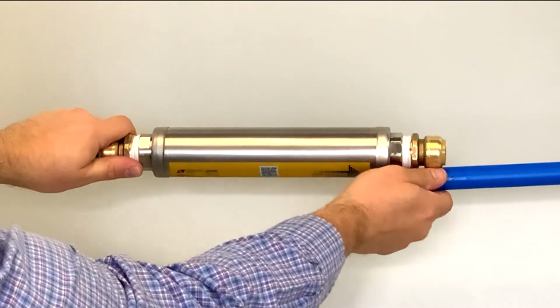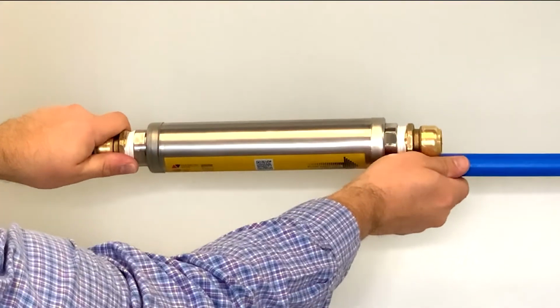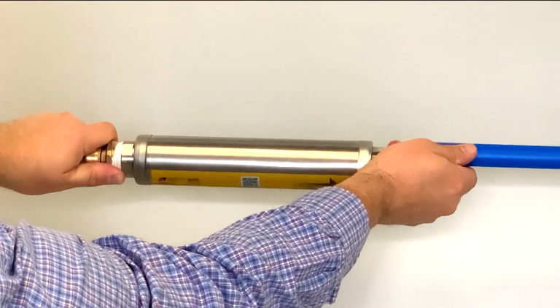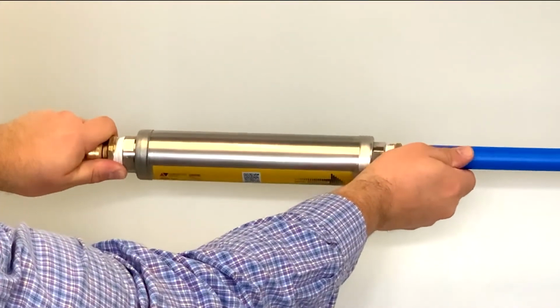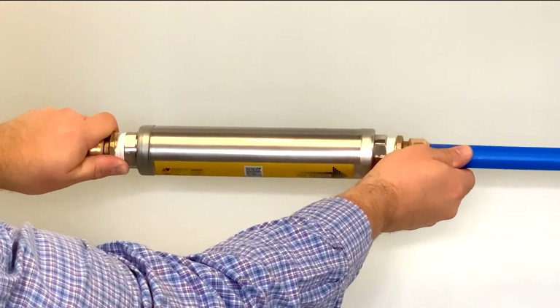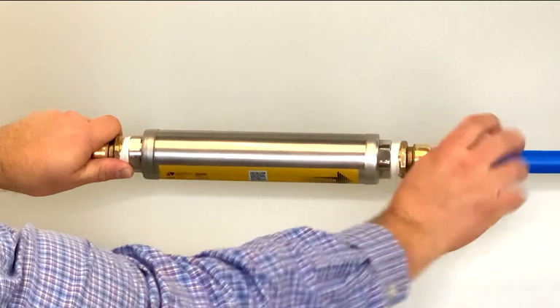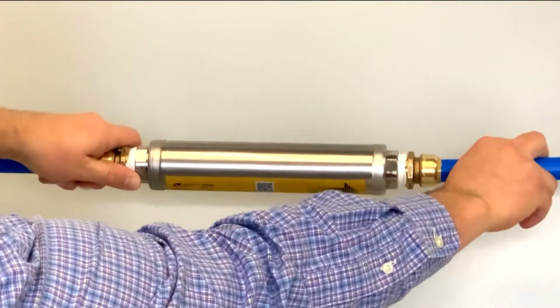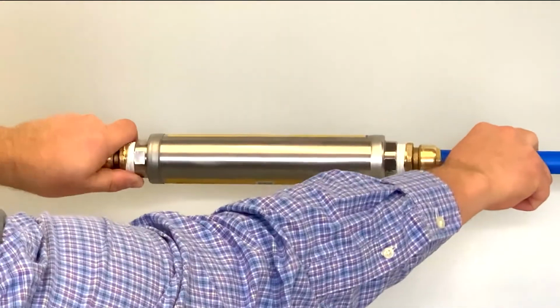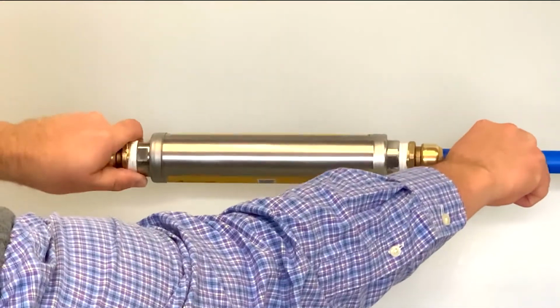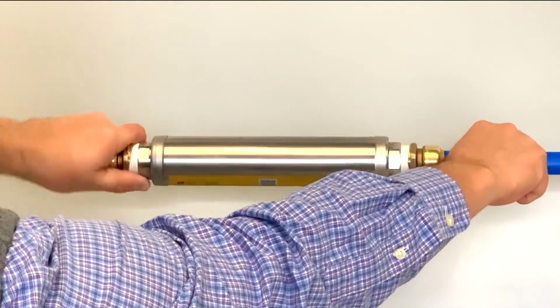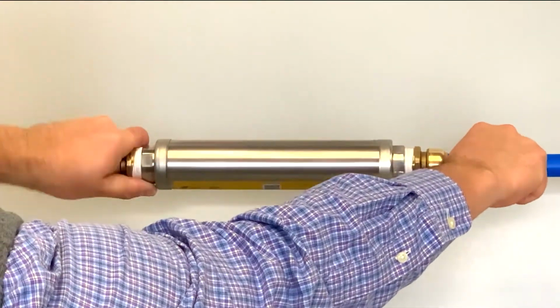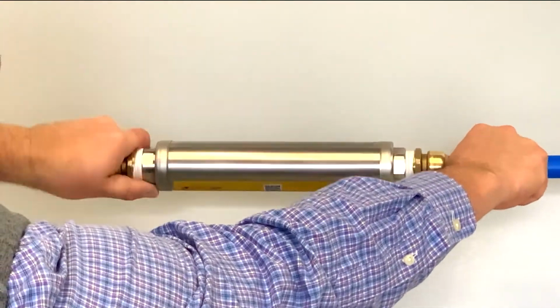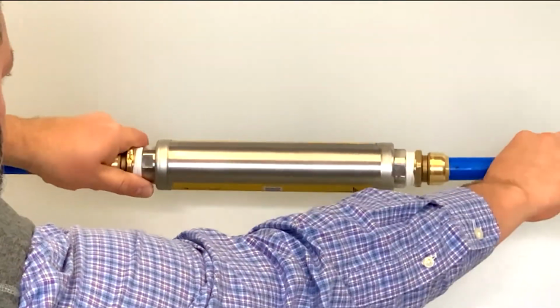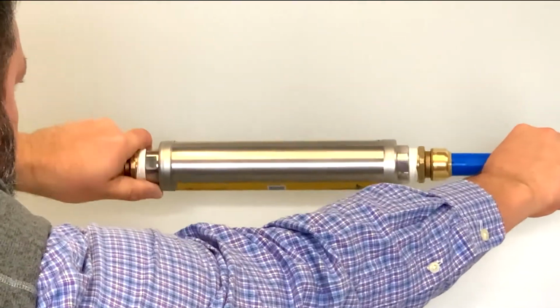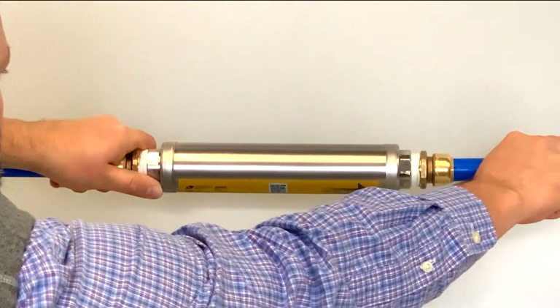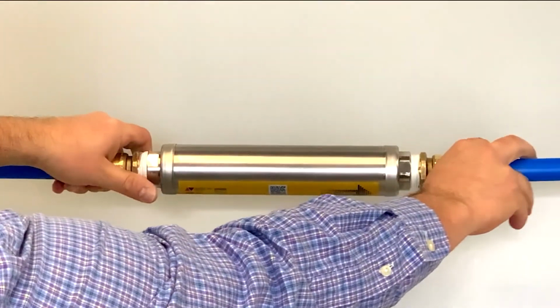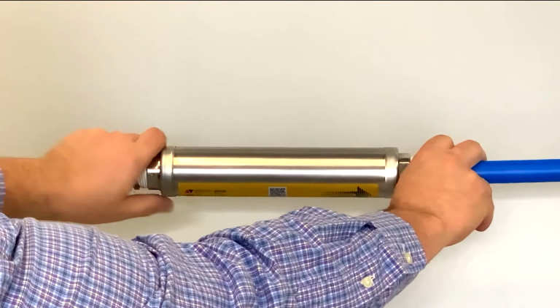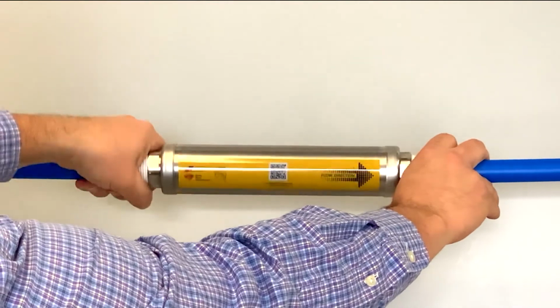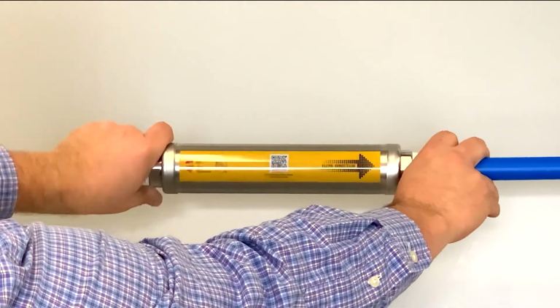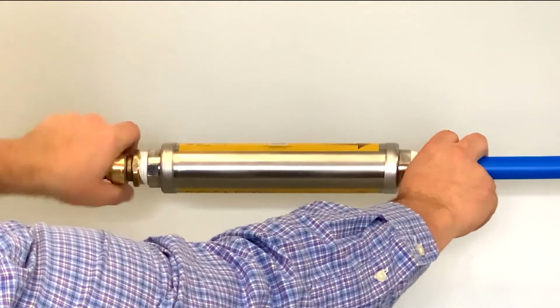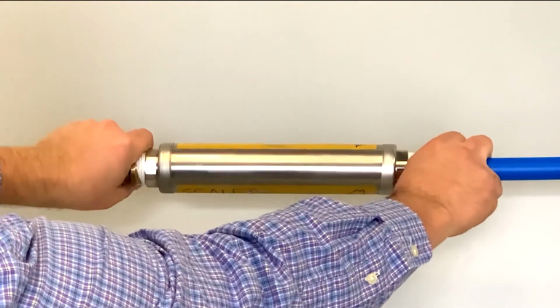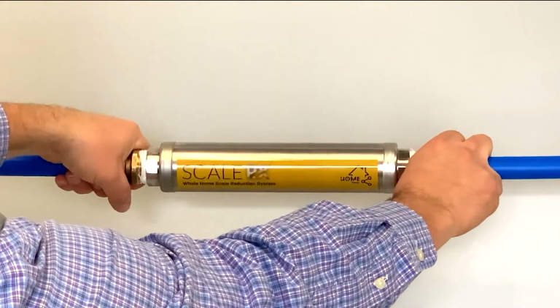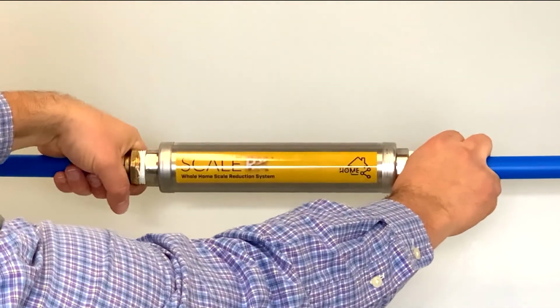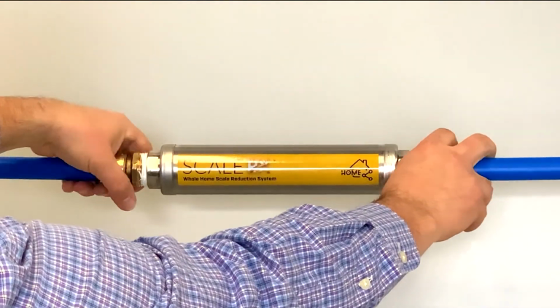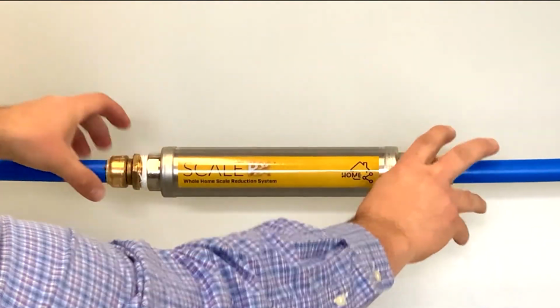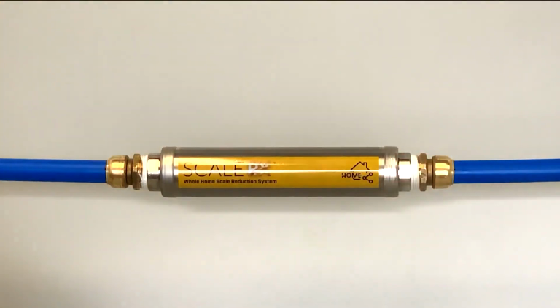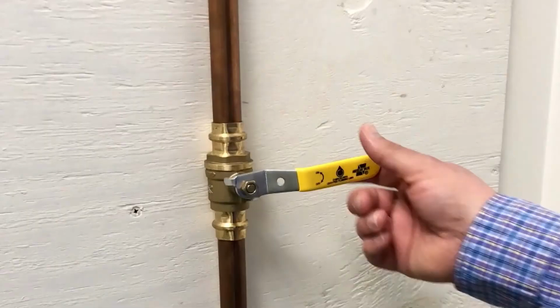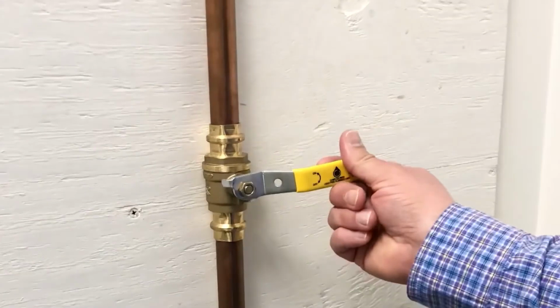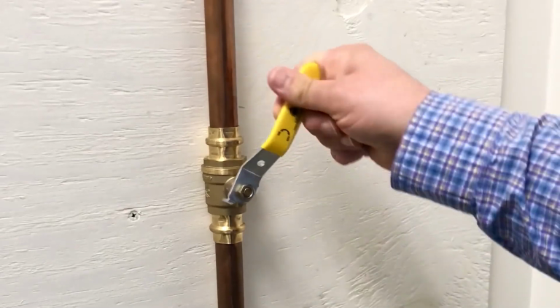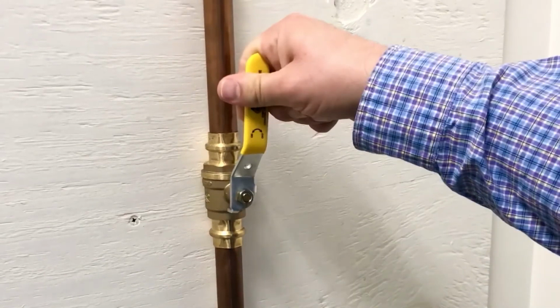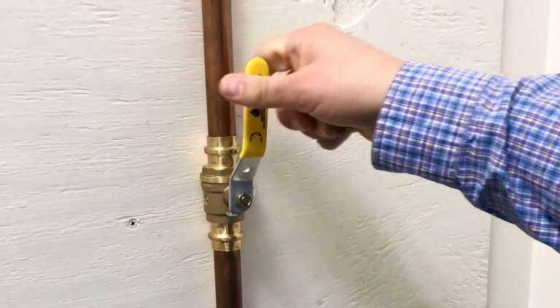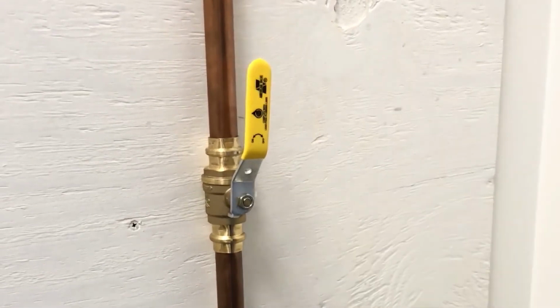Repeat these steps with the second fitting. The fittings can rotate after installation. If you need to remove them, a special SharkBite removal tool can be found at most home improvement stores. Finally, turn on the water supply and check for leaks.